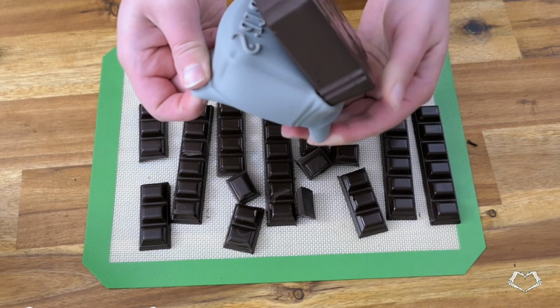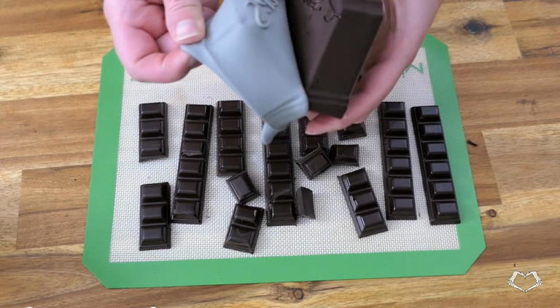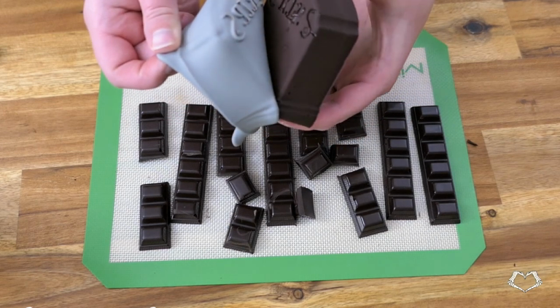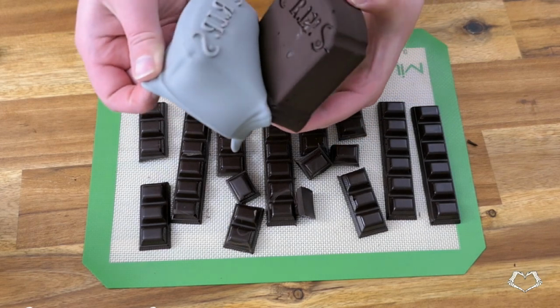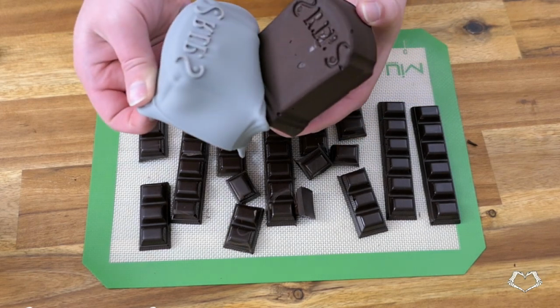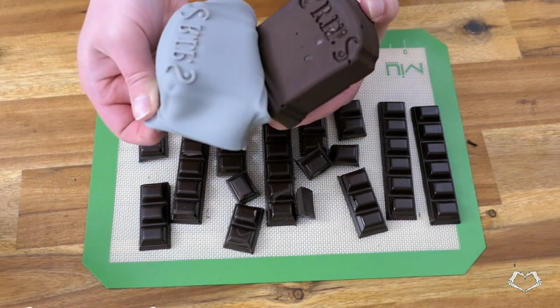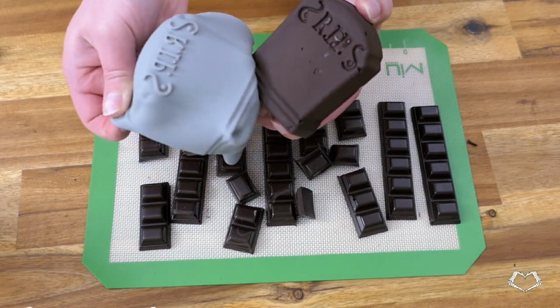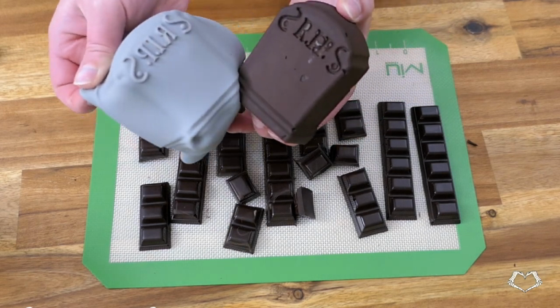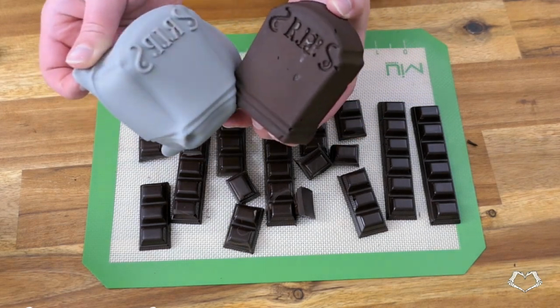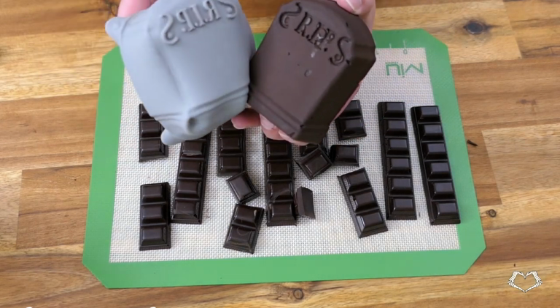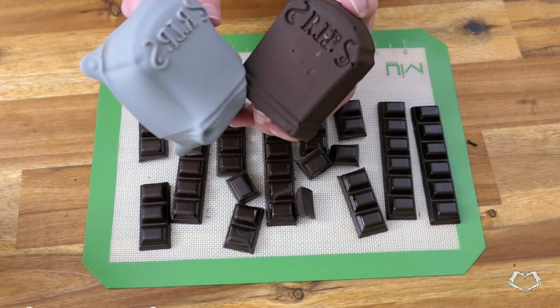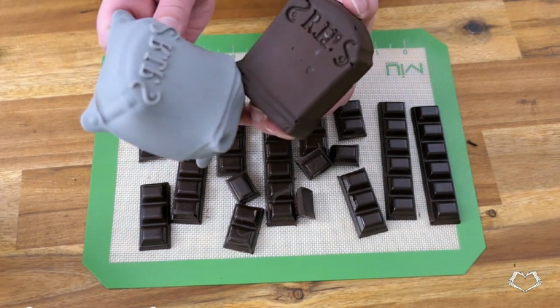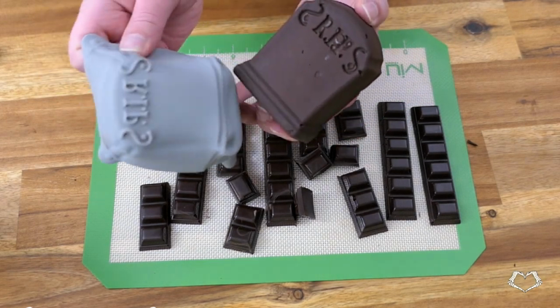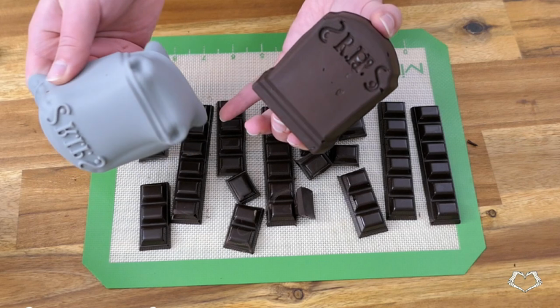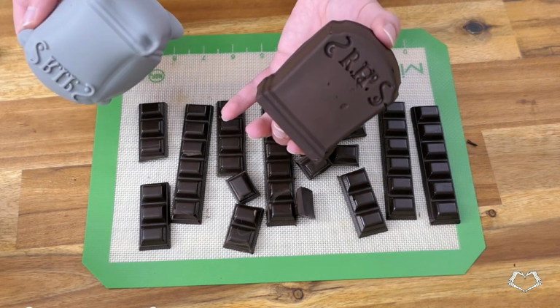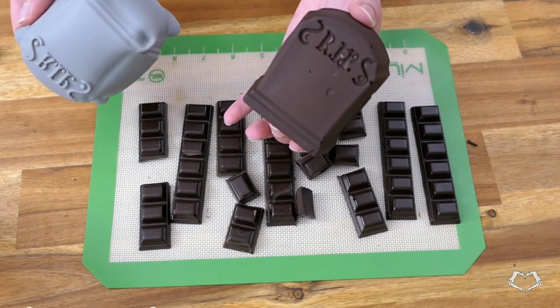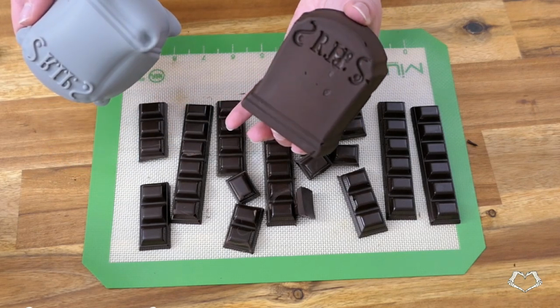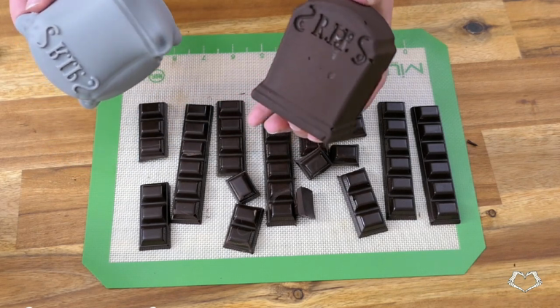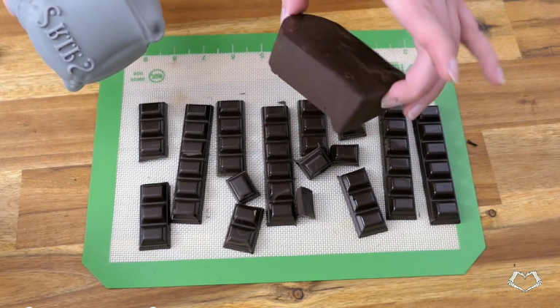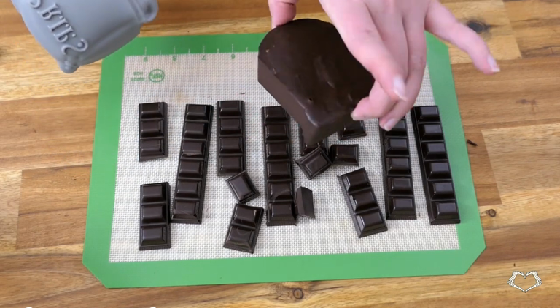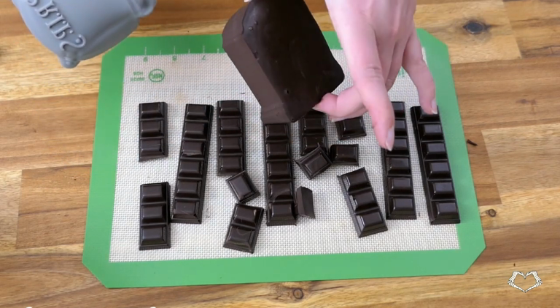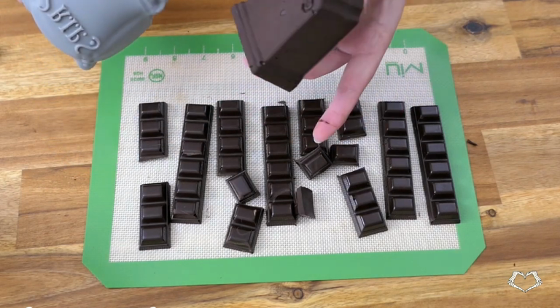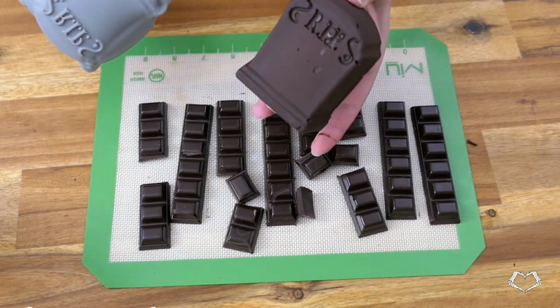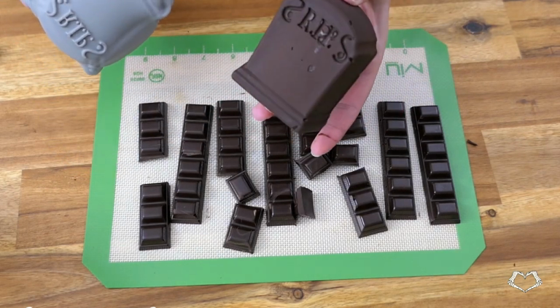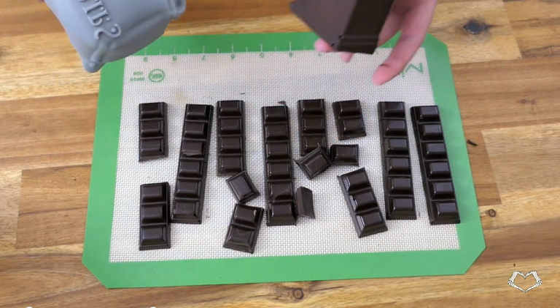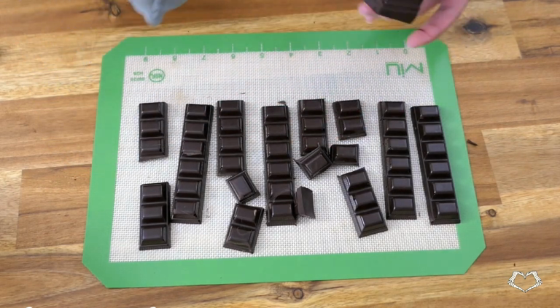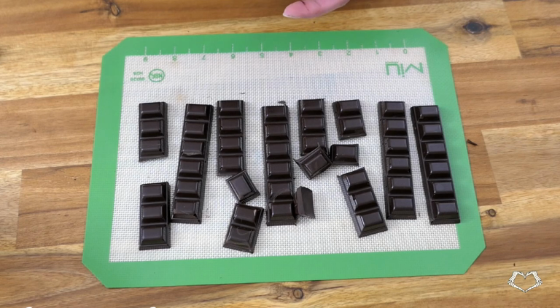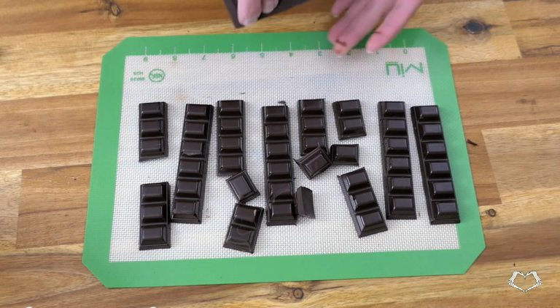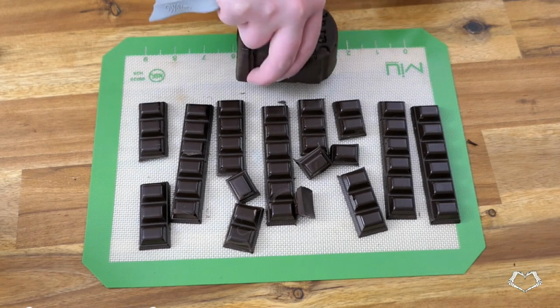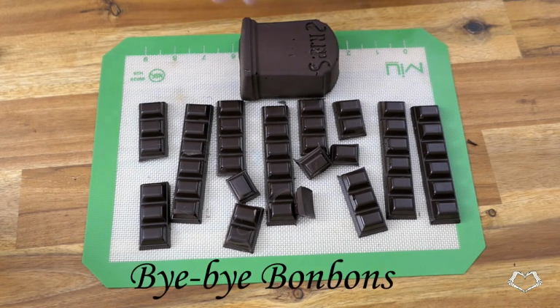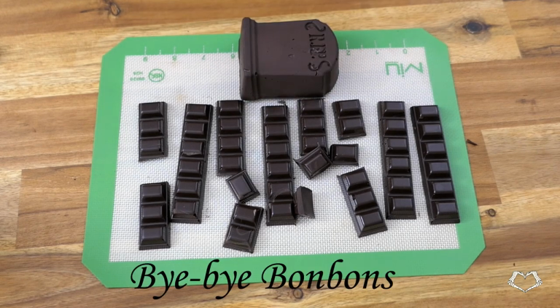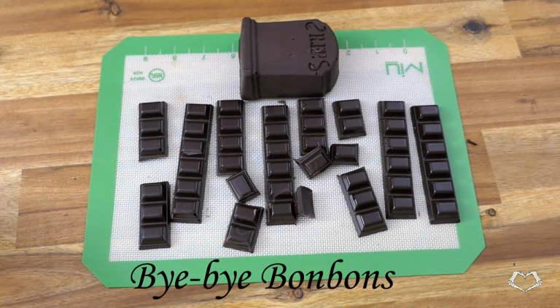You can practice tempering chocolate over and over with the same chocolate whether you were successful or not, as long as it isn't scorched and it hasn't seized. Happy practicing! Subscribe for more sweet lessons — bye bye bonbons!